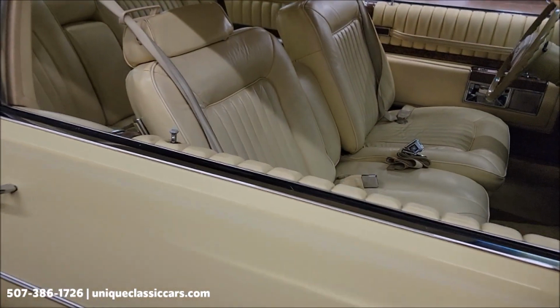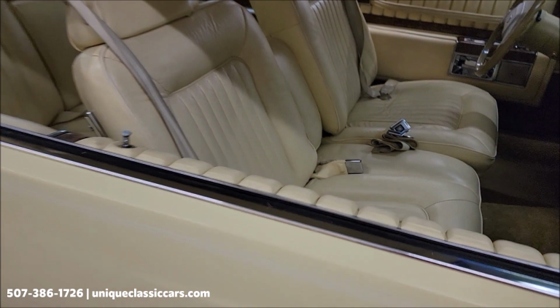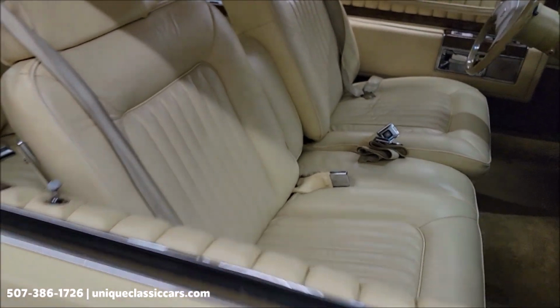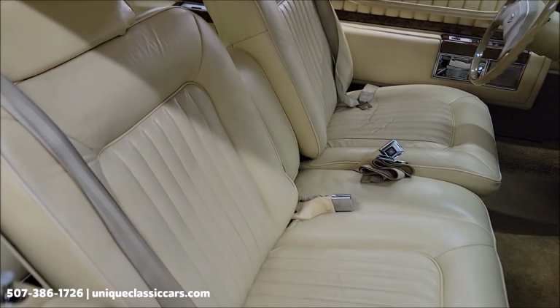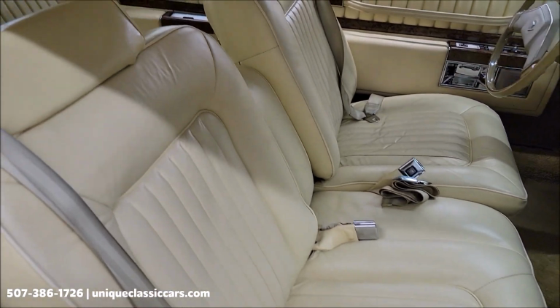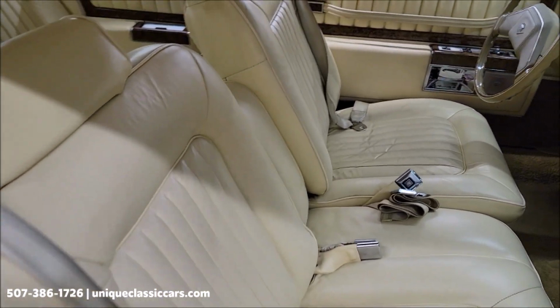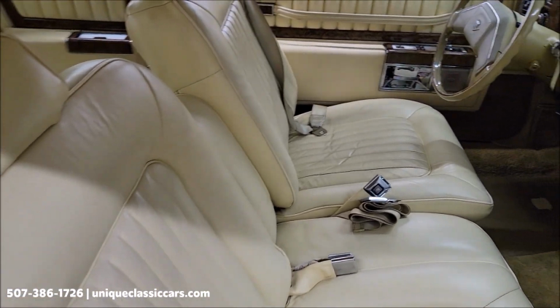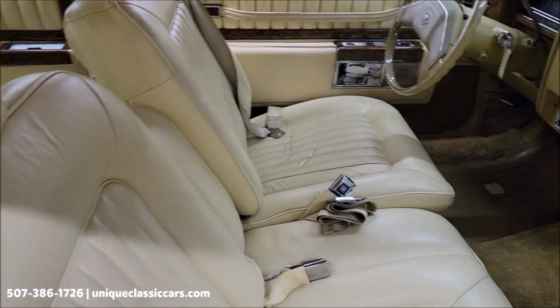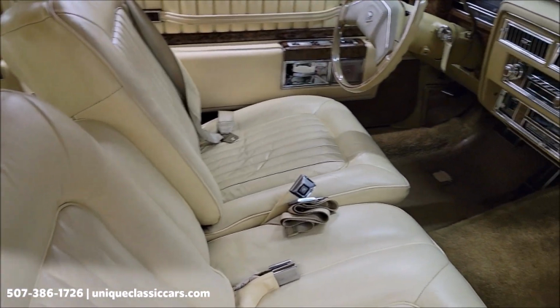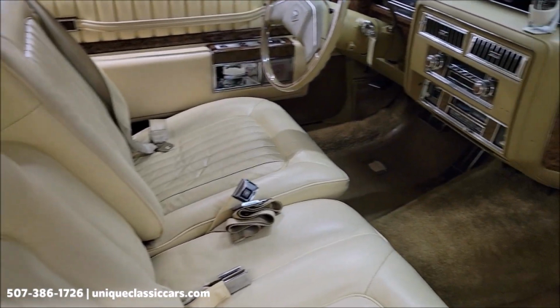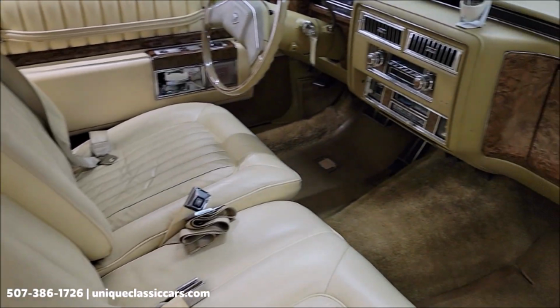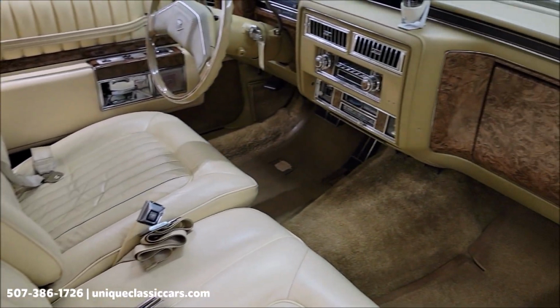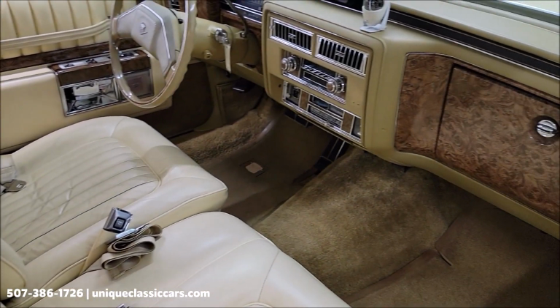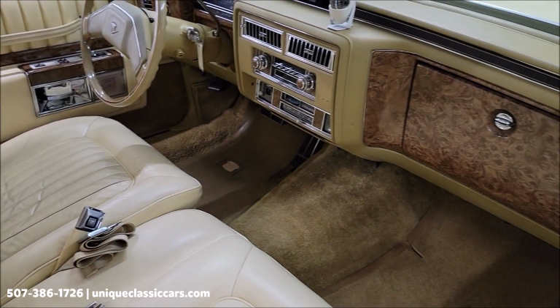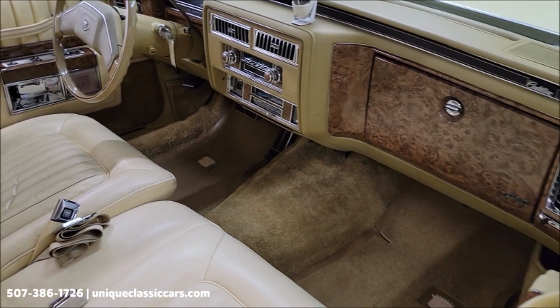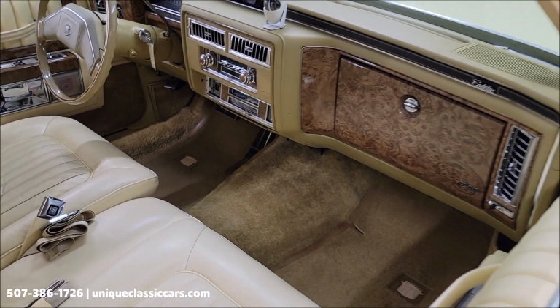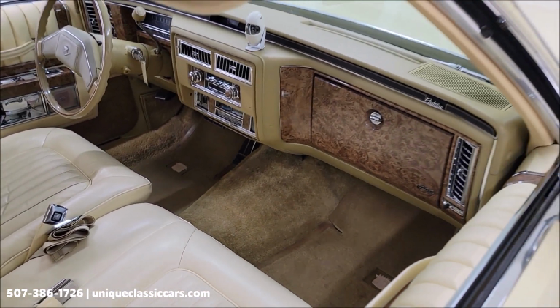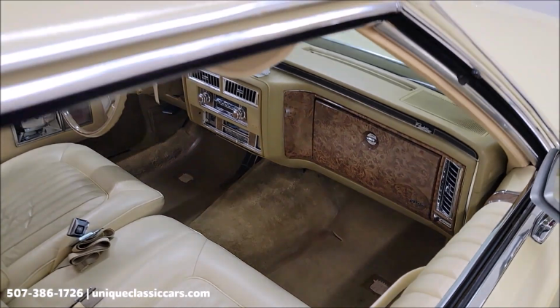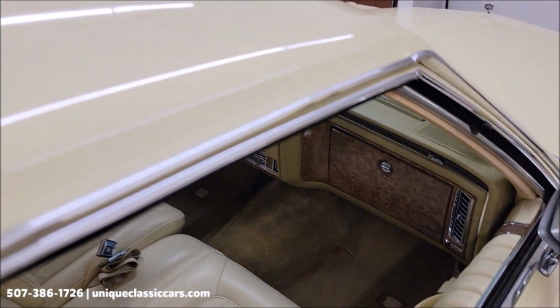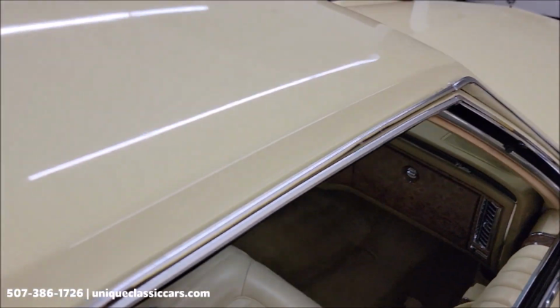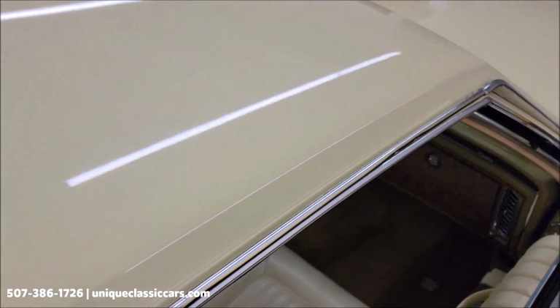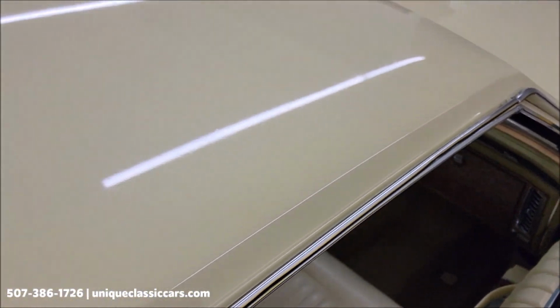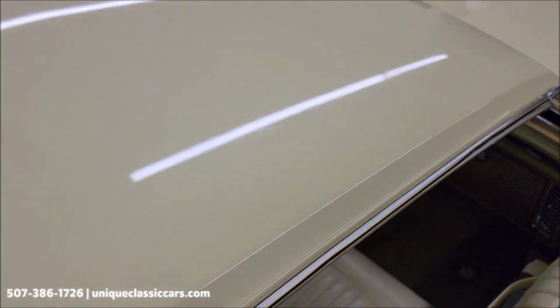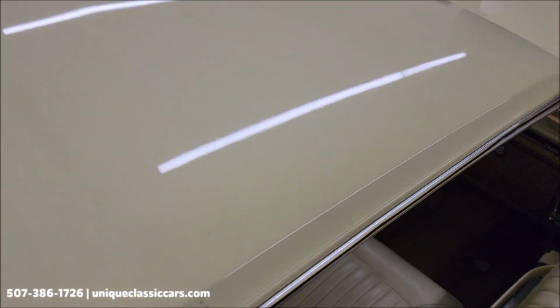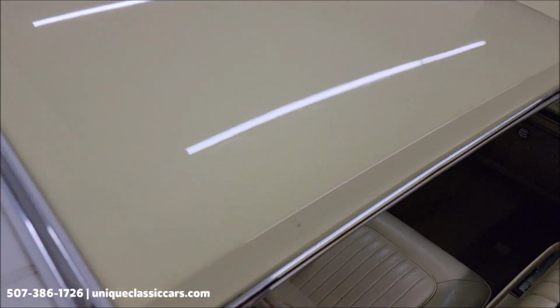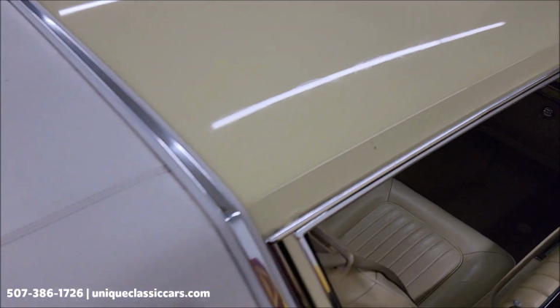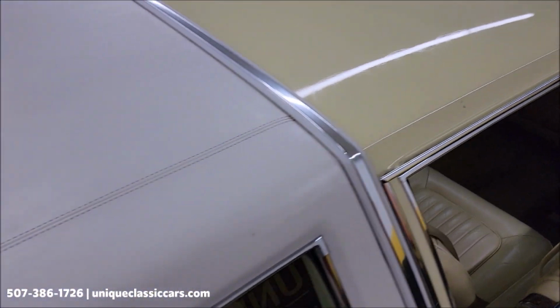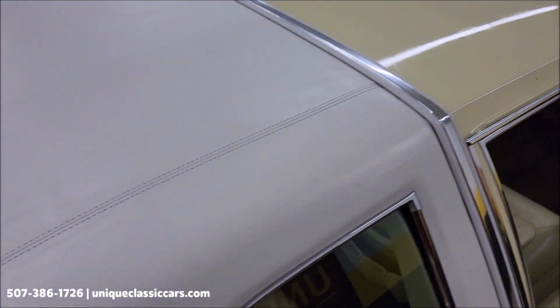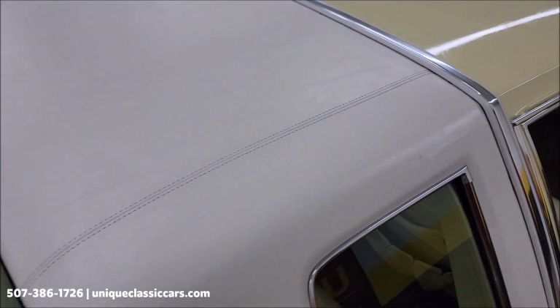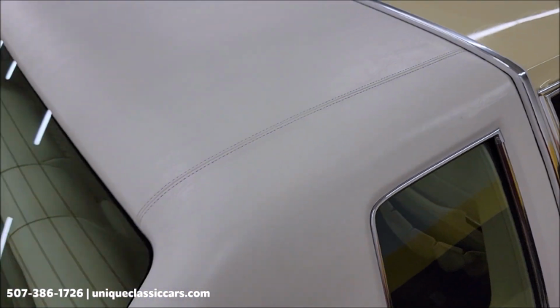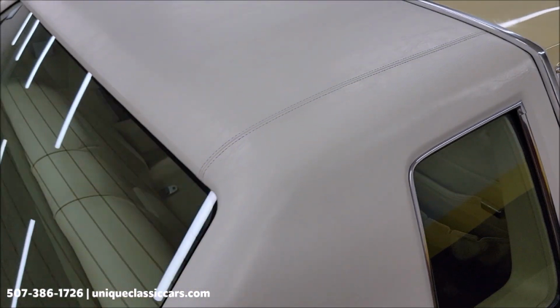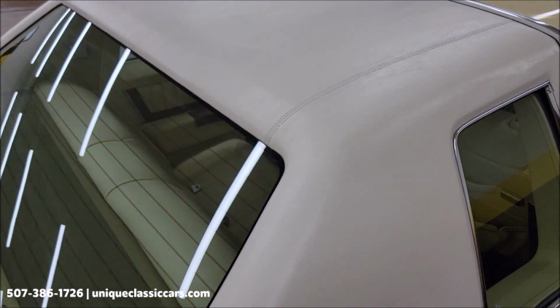The yellow leather interior is also in very nice shape, as is the vinyl top in the back here.